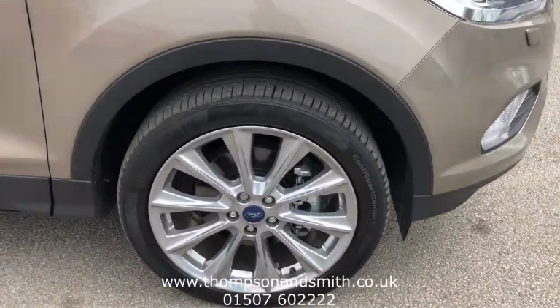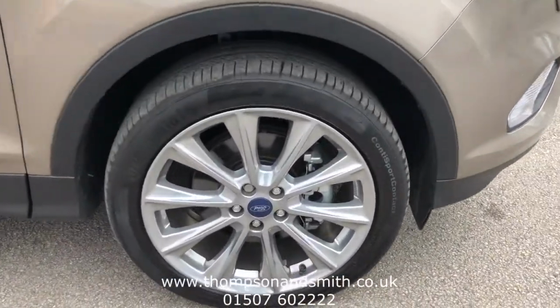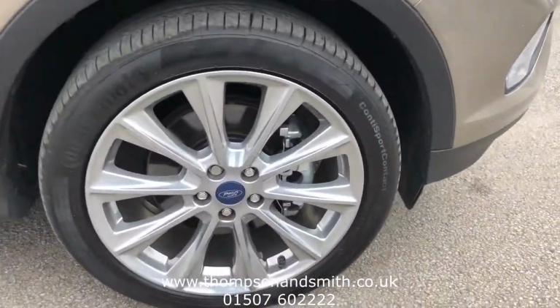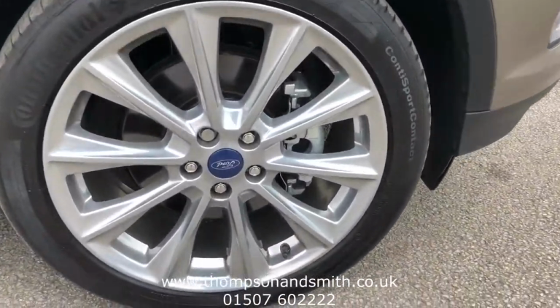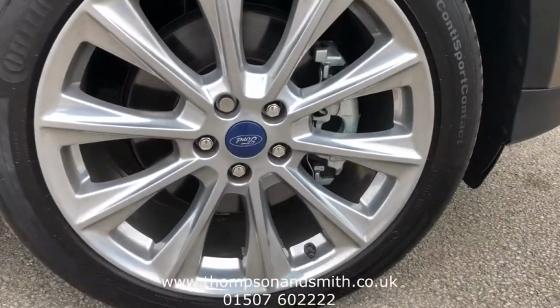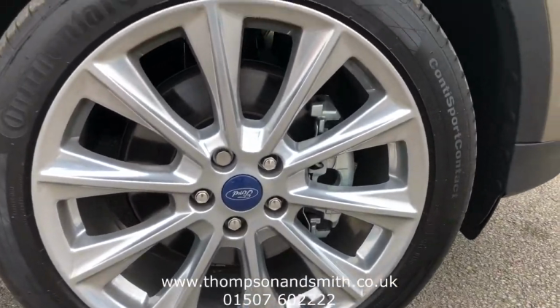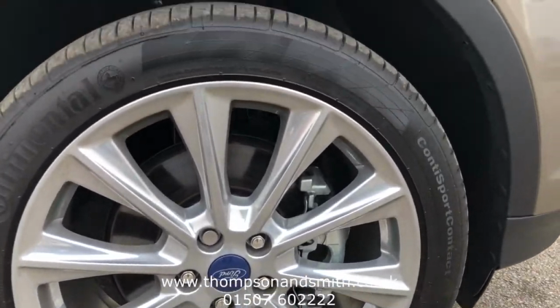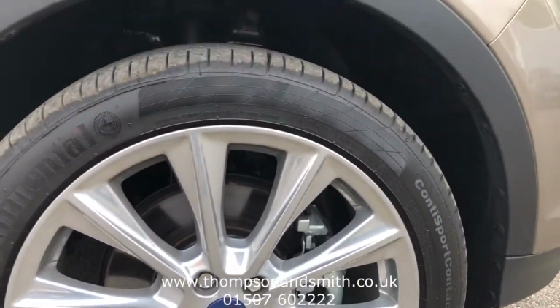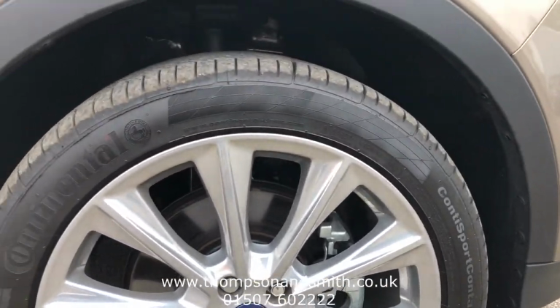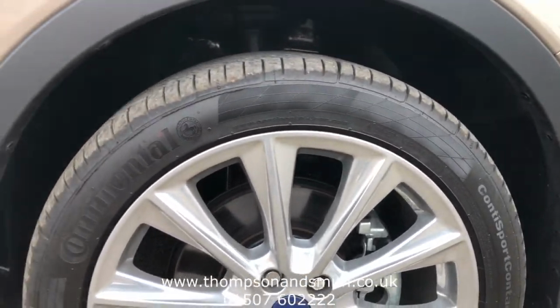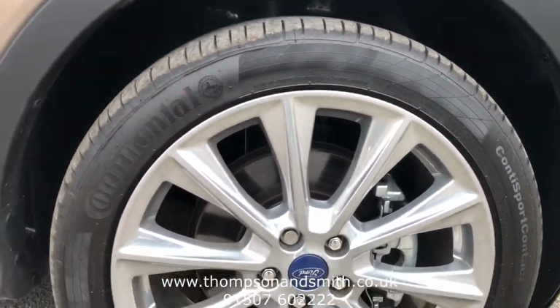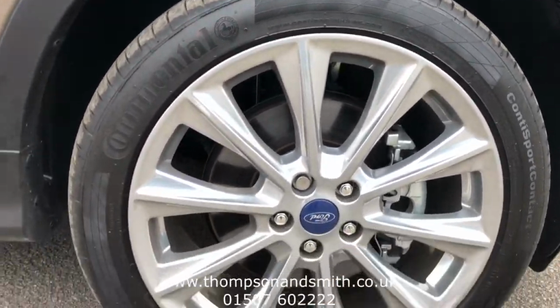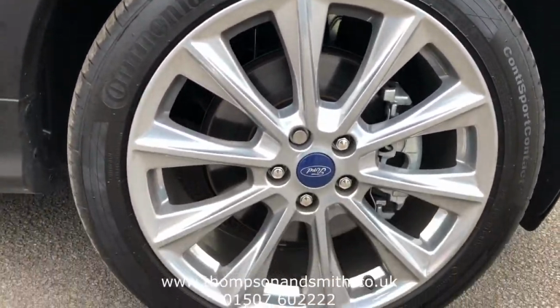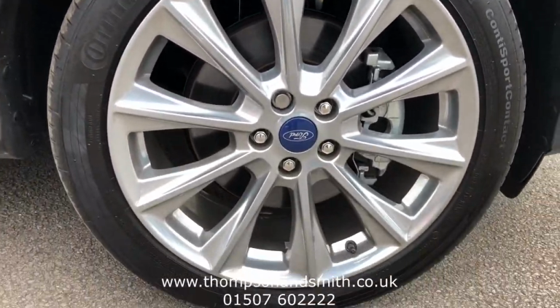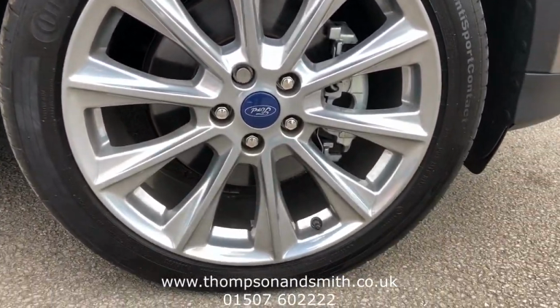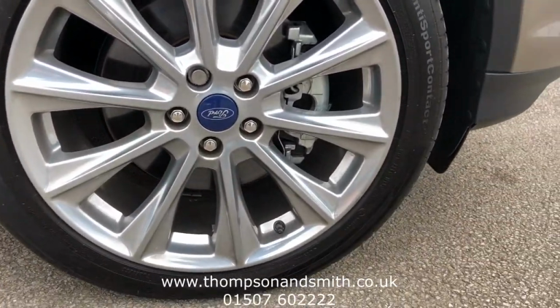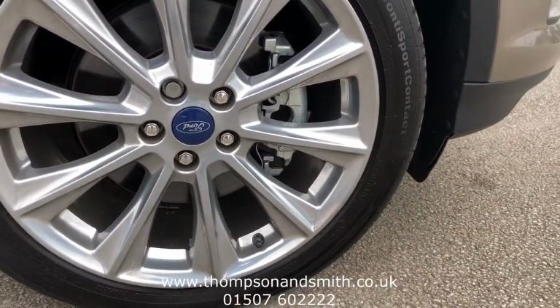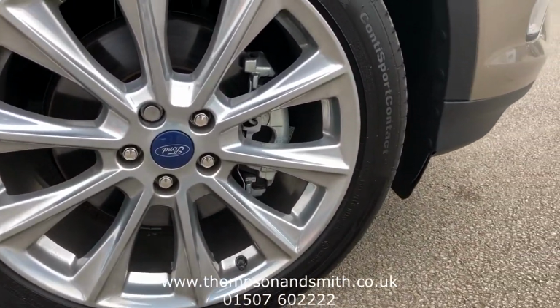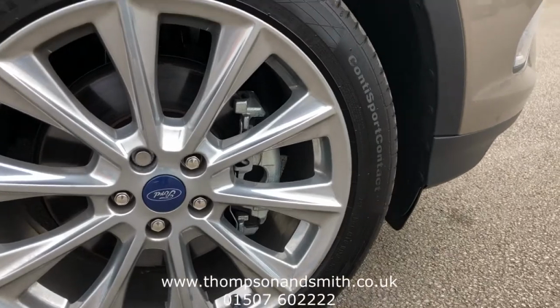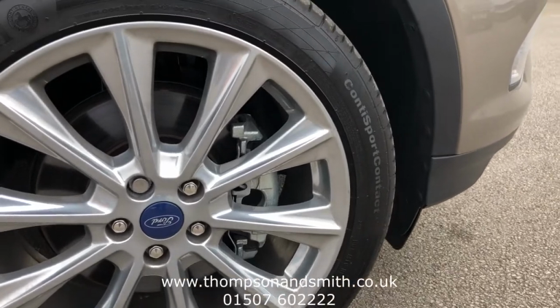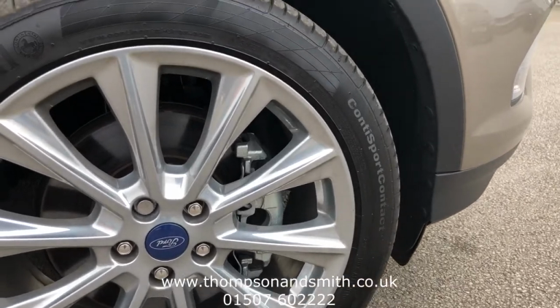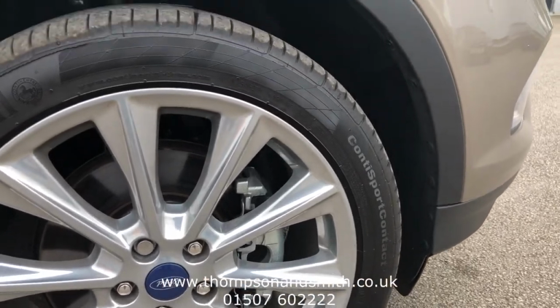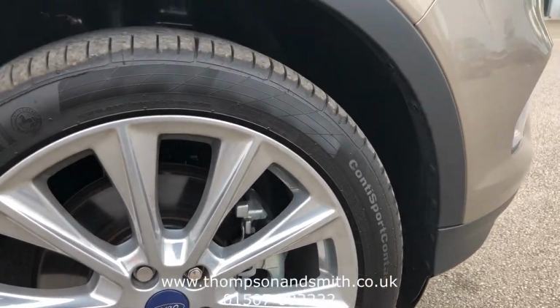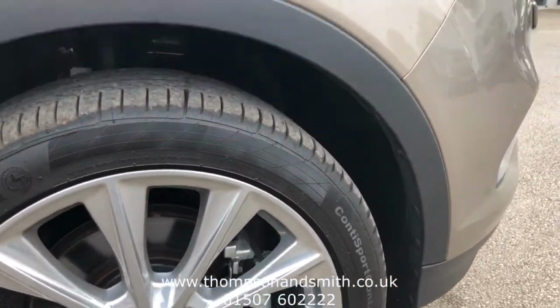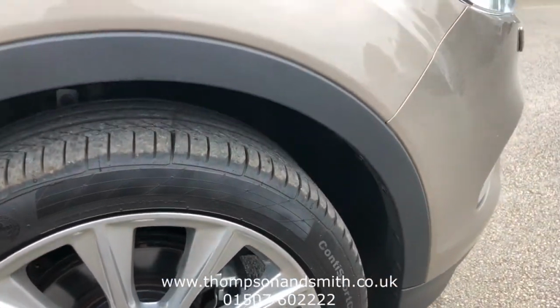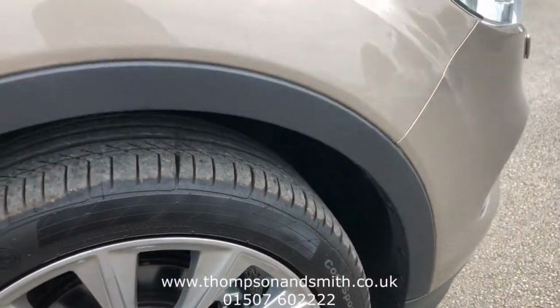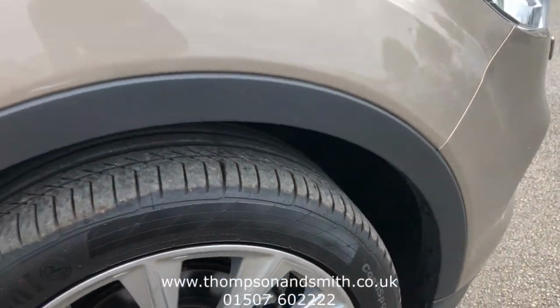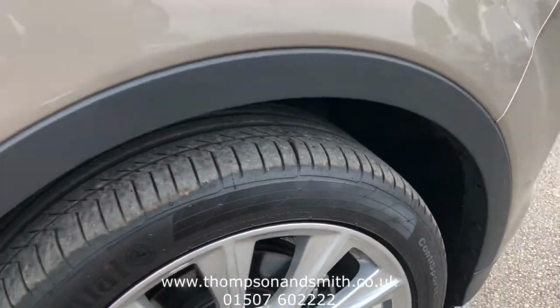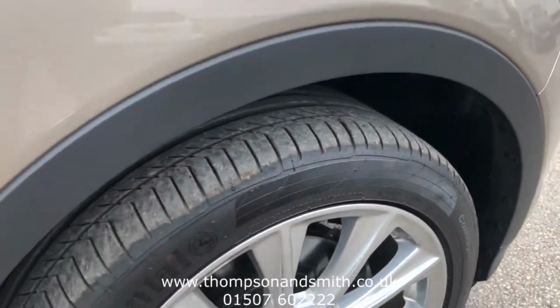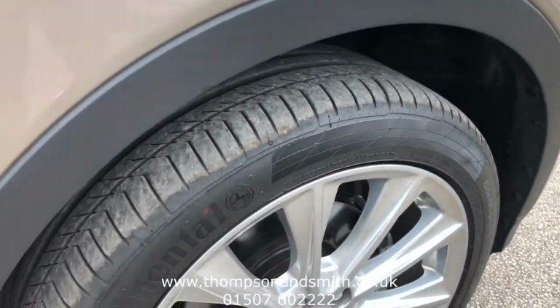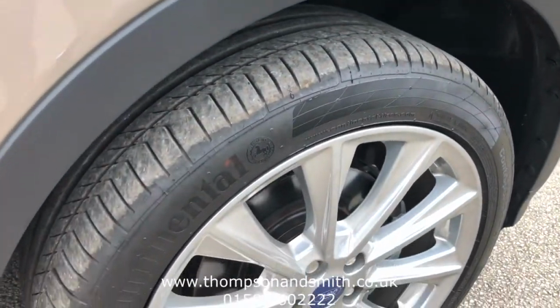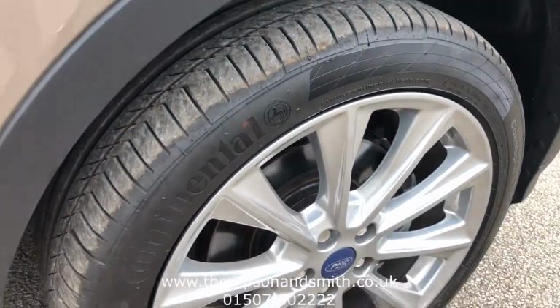We will go into the alloys first of all and just give you a close up. As mentioned, the car is on 229 miles so everything is in fantastic condition.